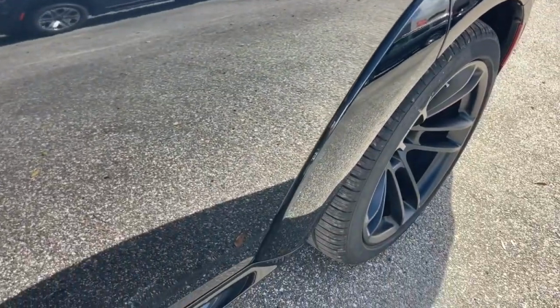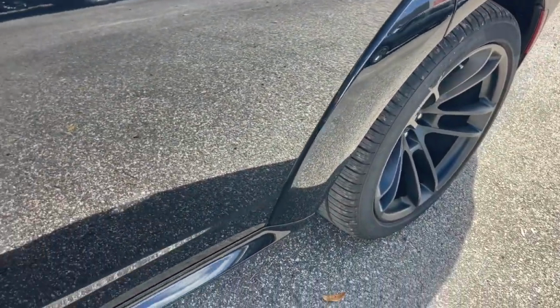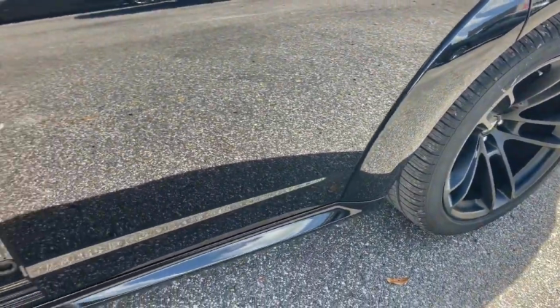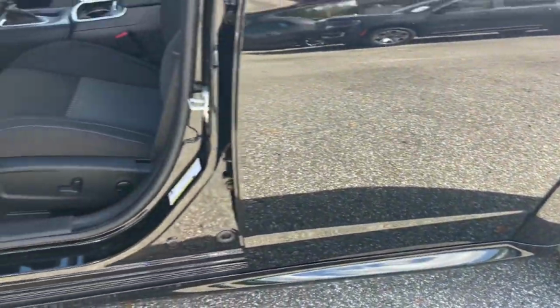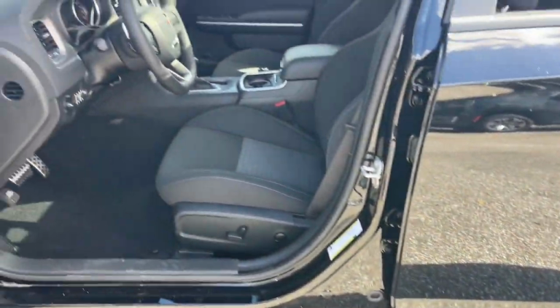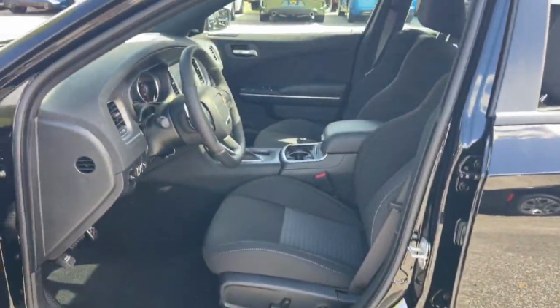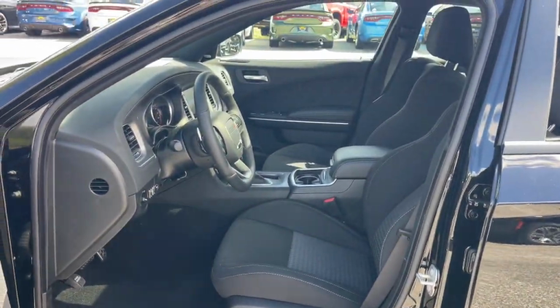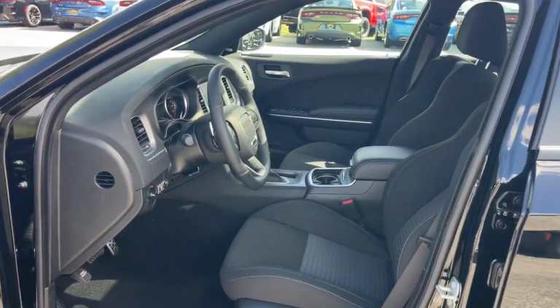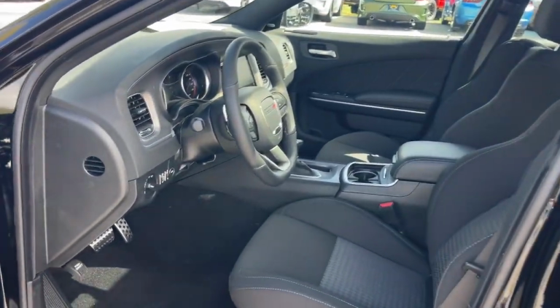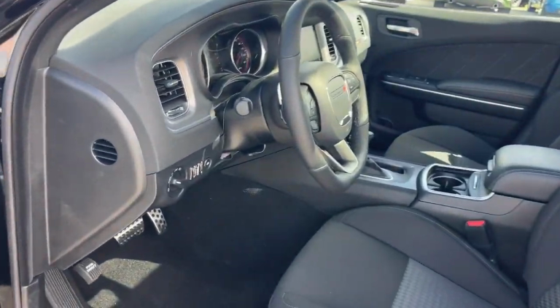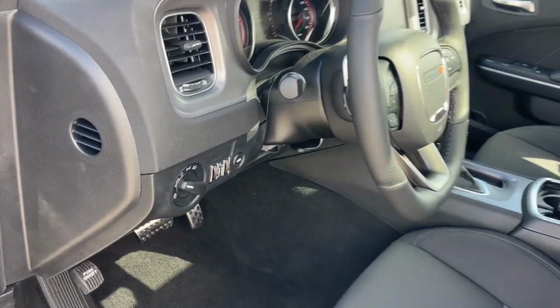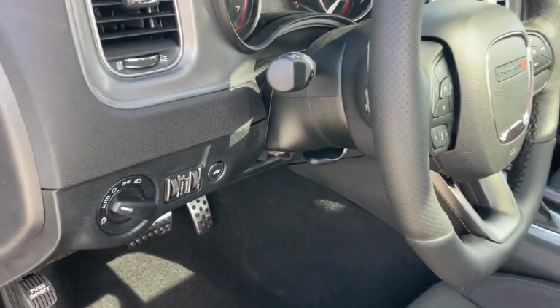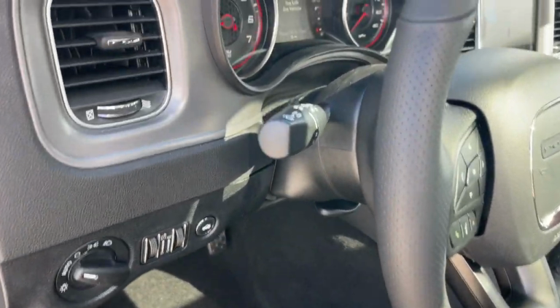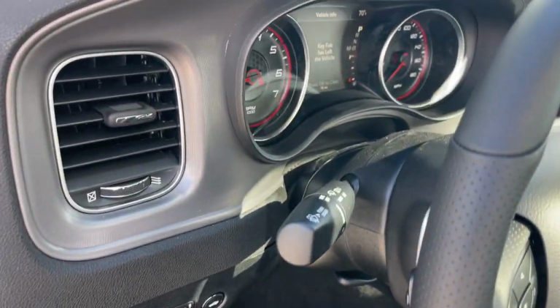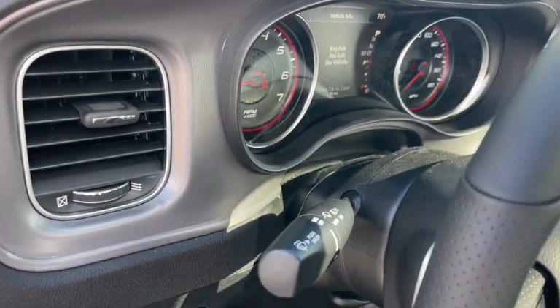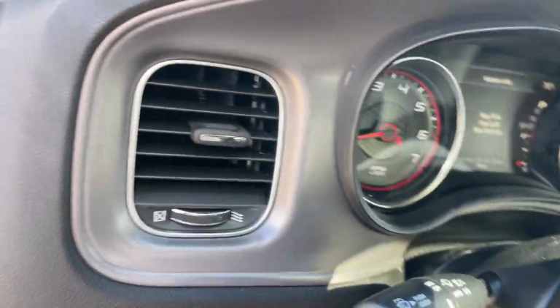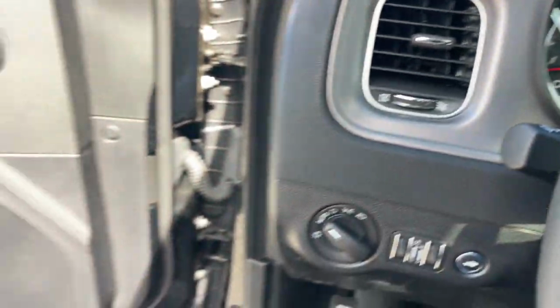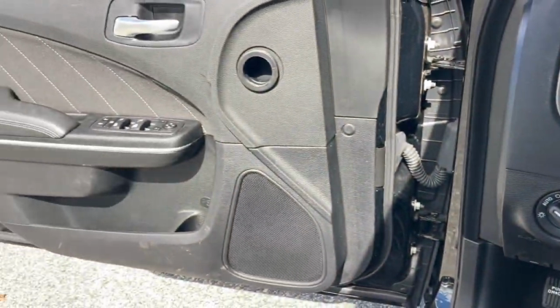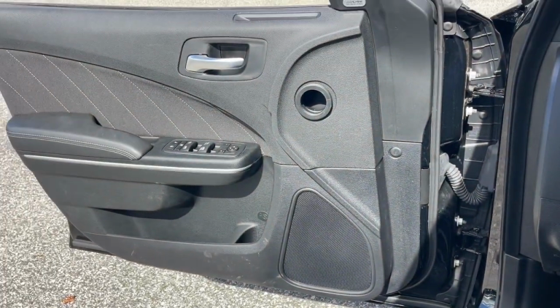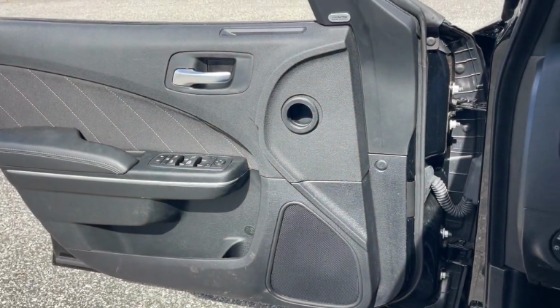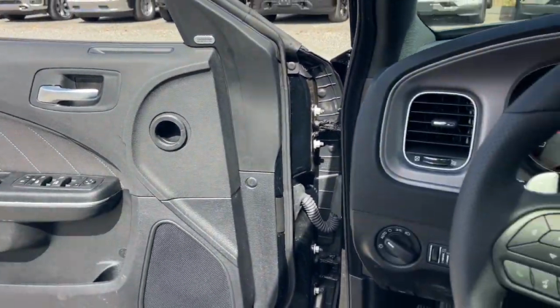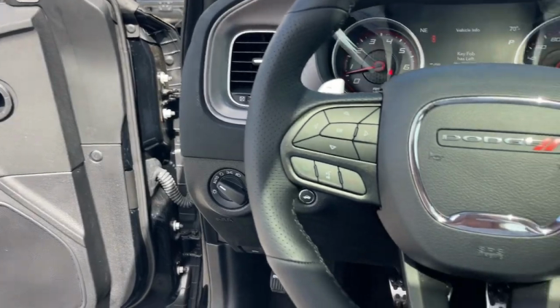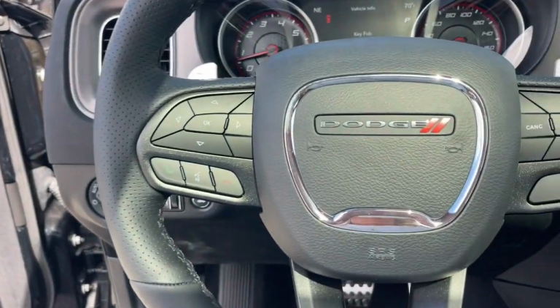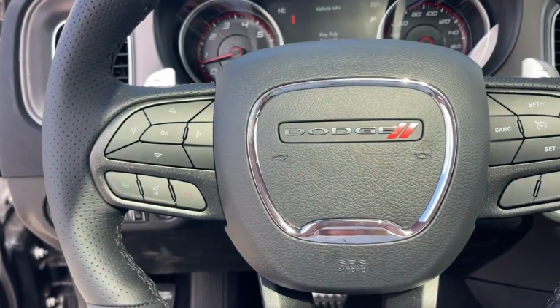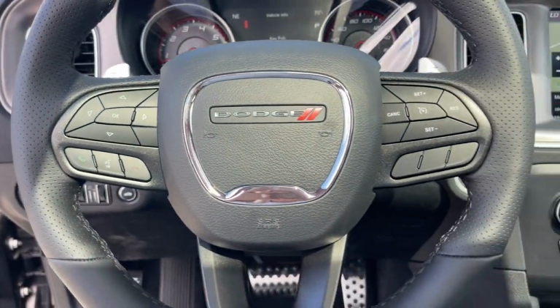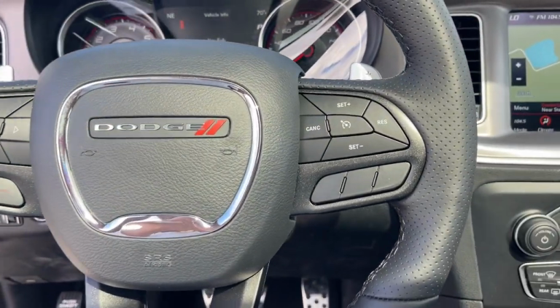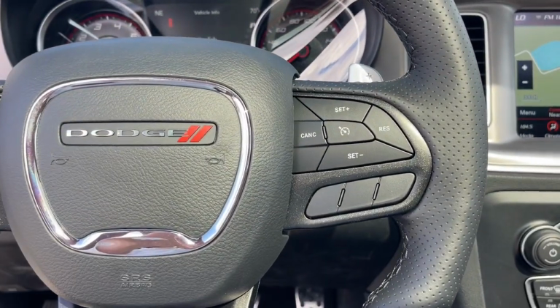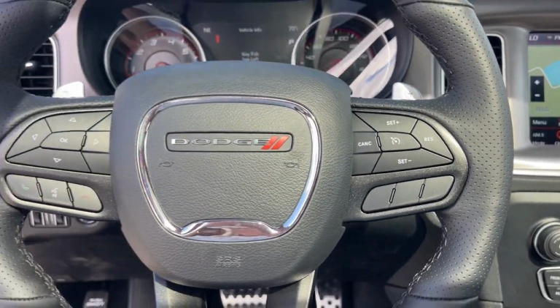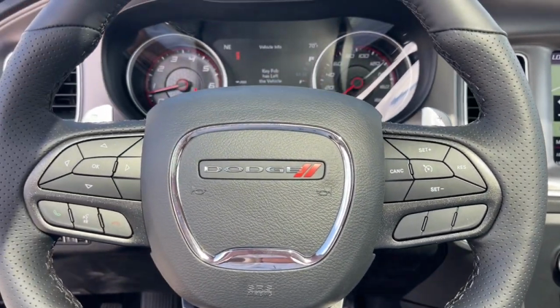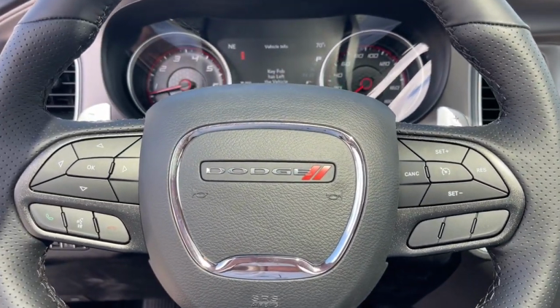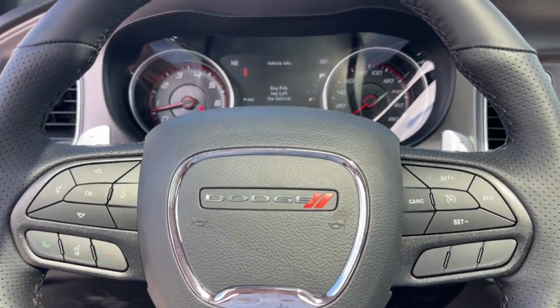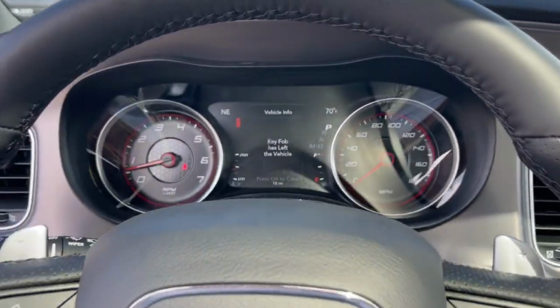Heated steering wheel, Apple CarPlay and/or Android Auto, touchscreen infotainment system, navigation system, sun/moonroof, keyless entry, adaptive cruise control, backup camera, fog lamps, heated mirrors.